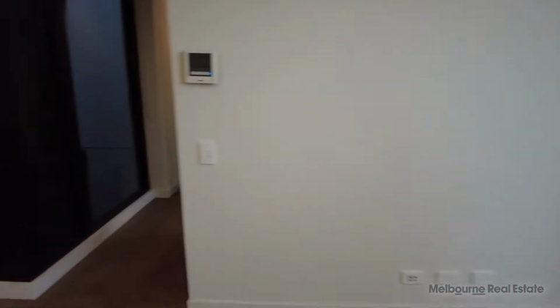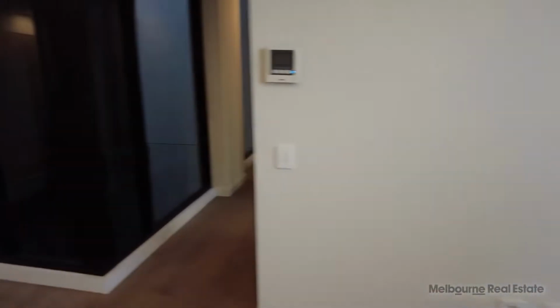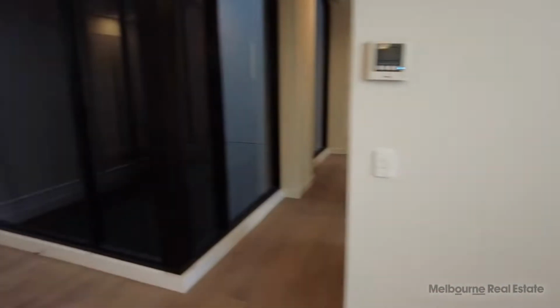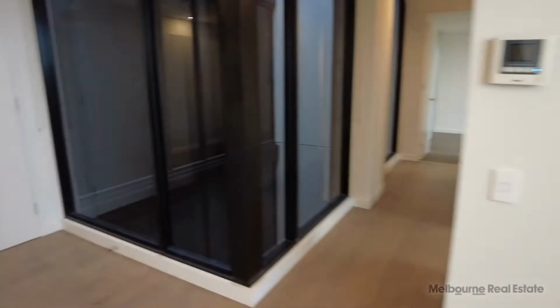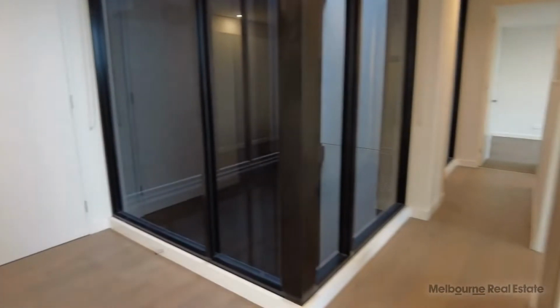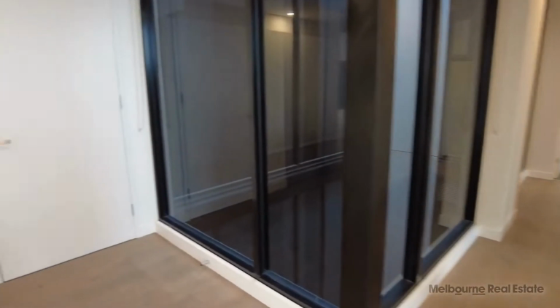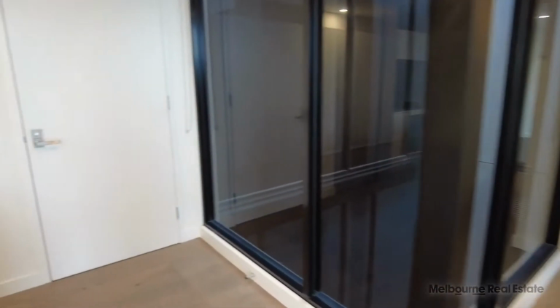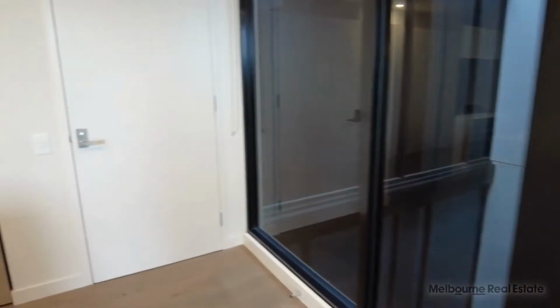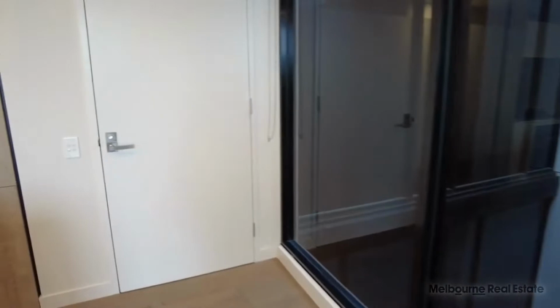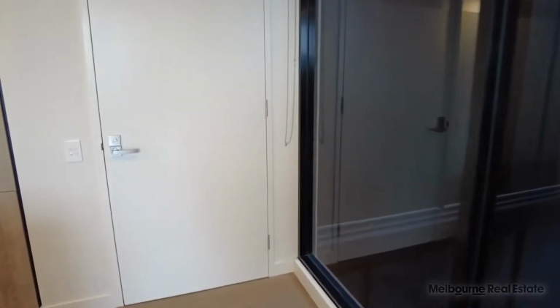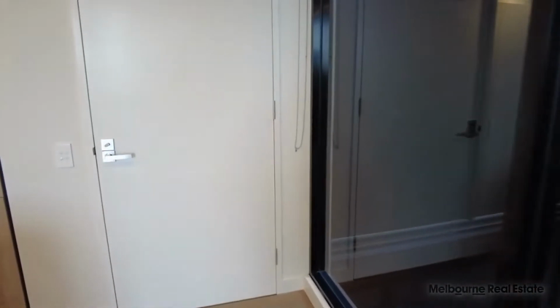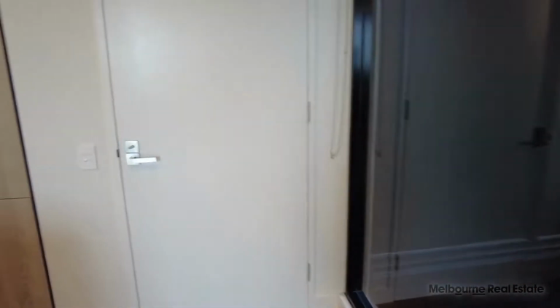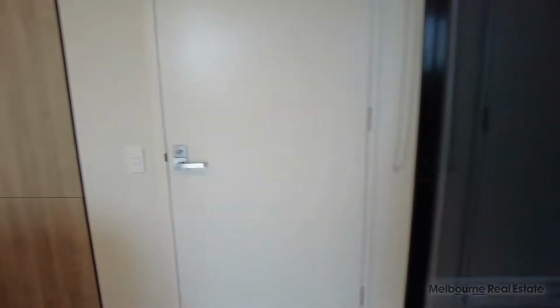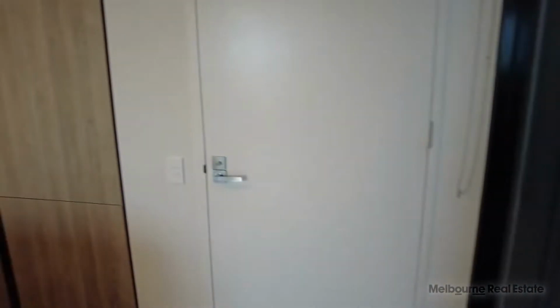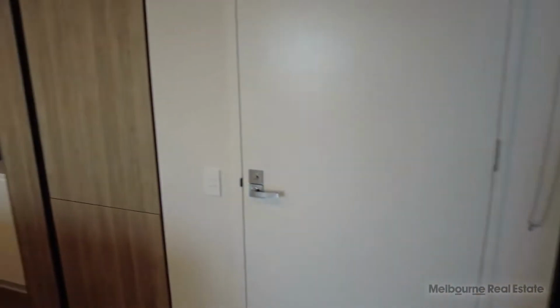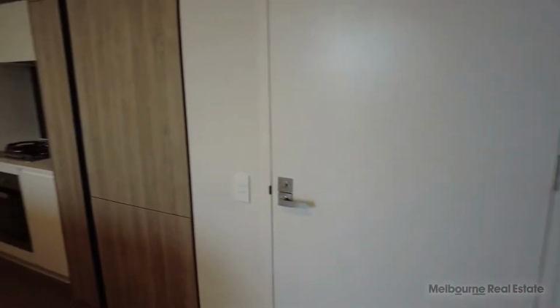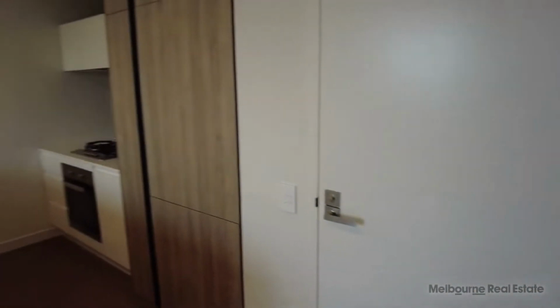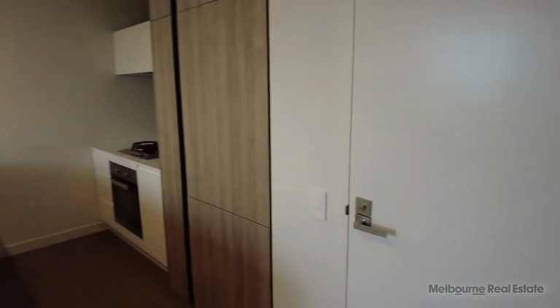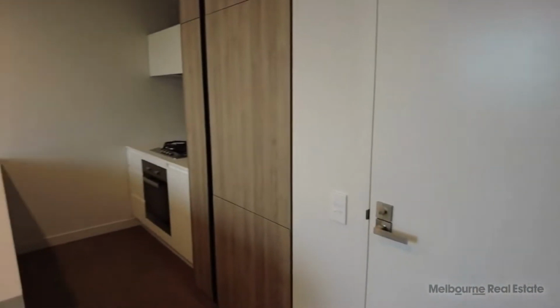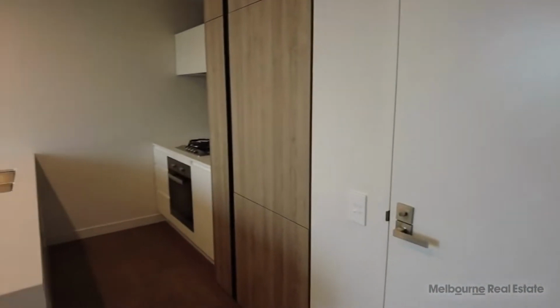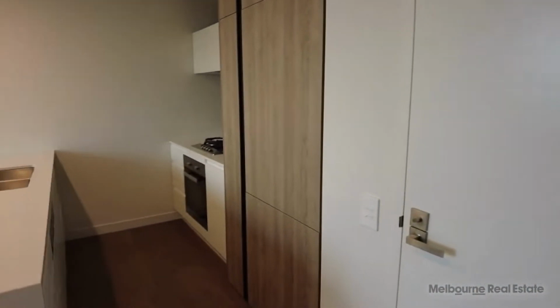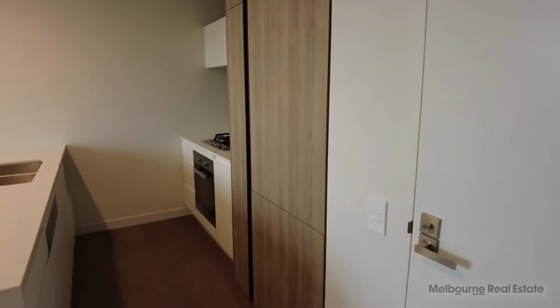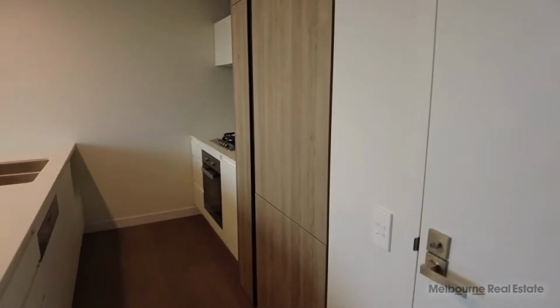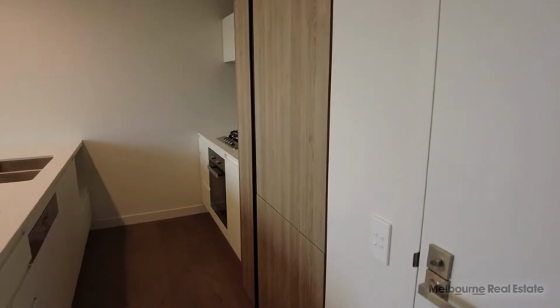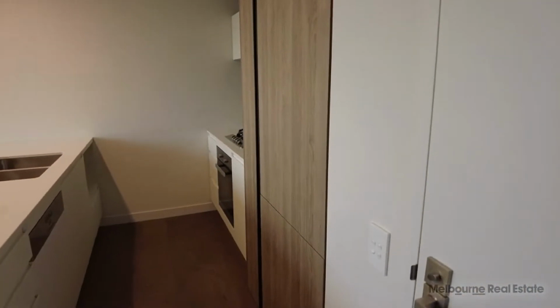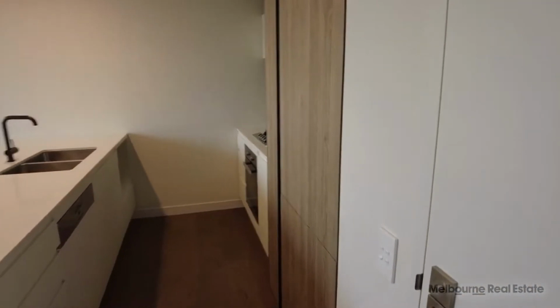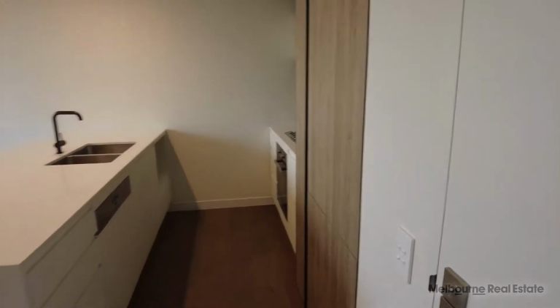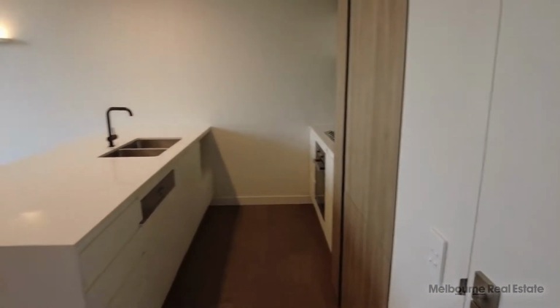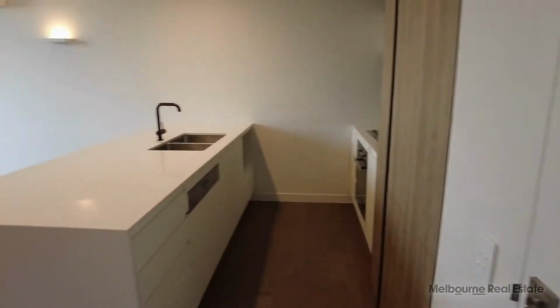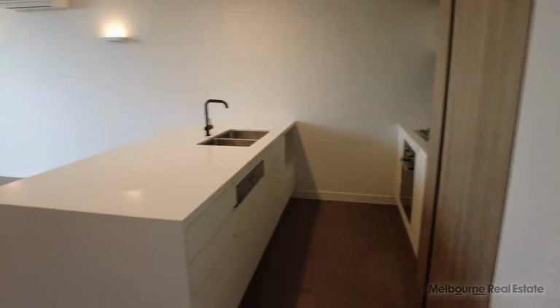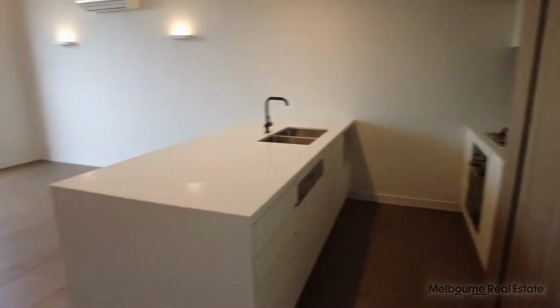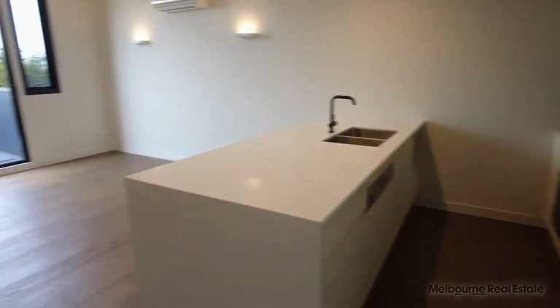Come on through now to the kitchen. As you can see, stainless steel Miele appliances, dishwasher and fridge and freezer integrated.